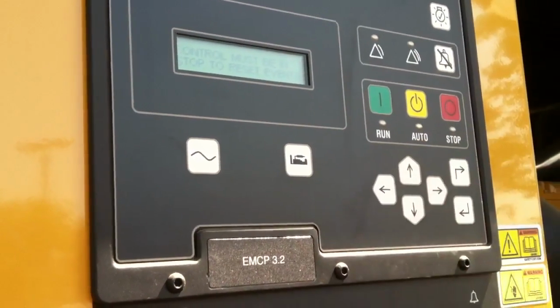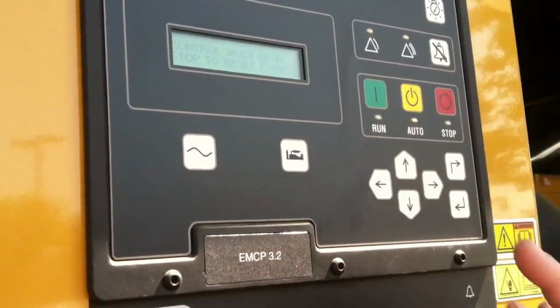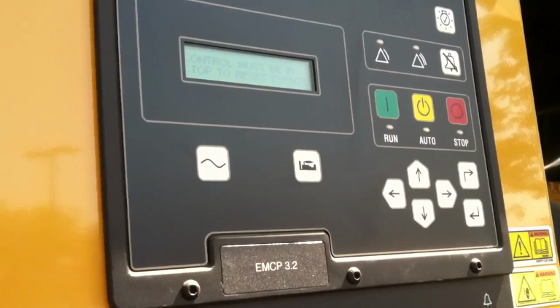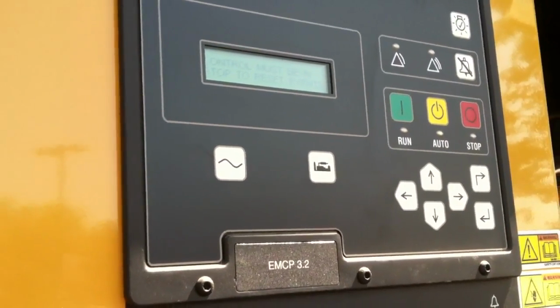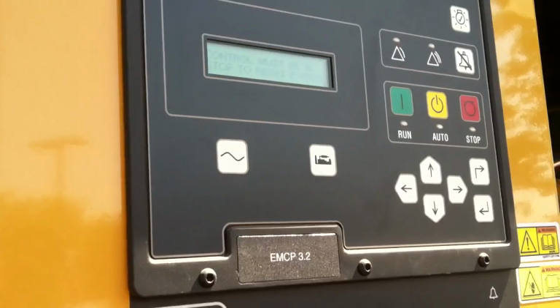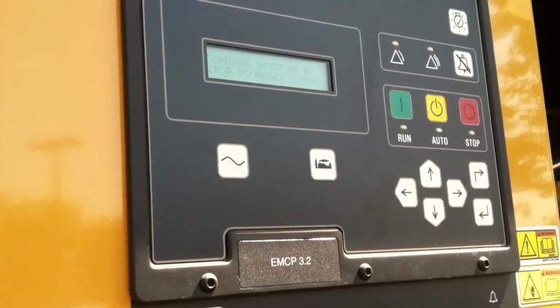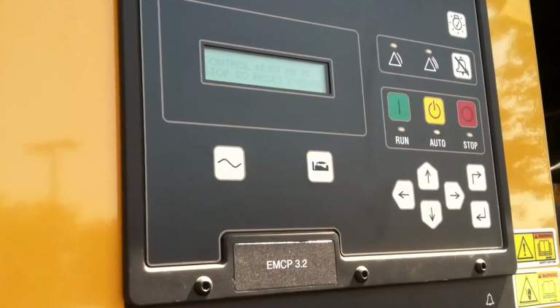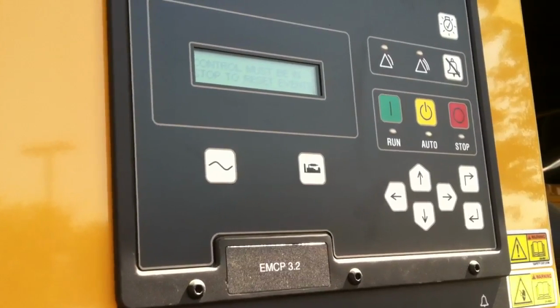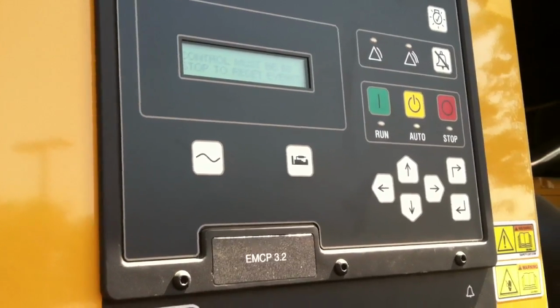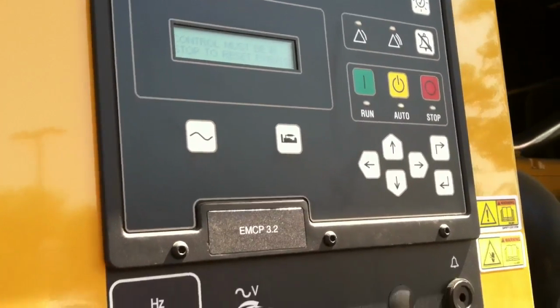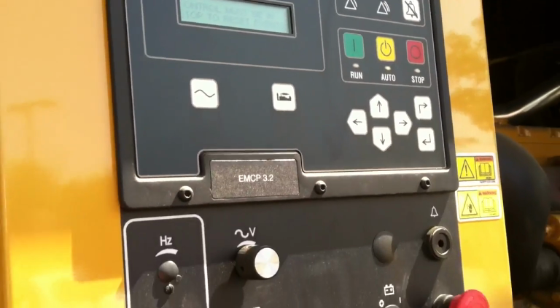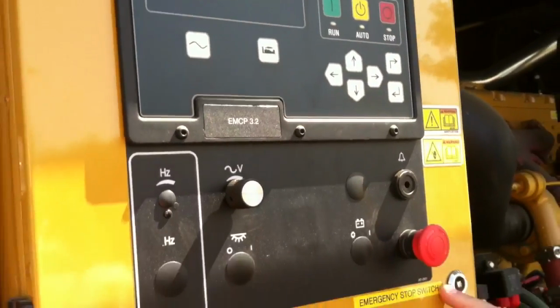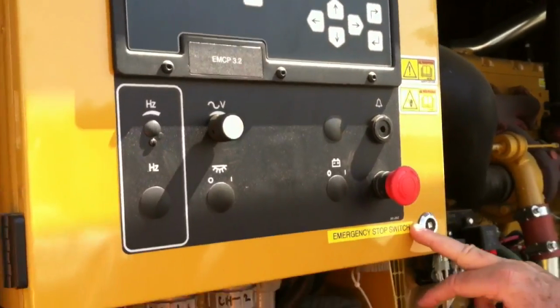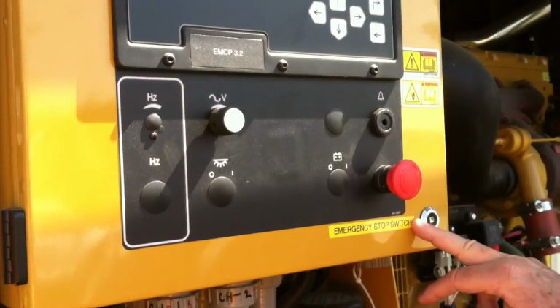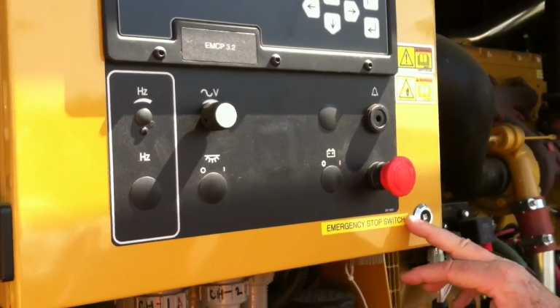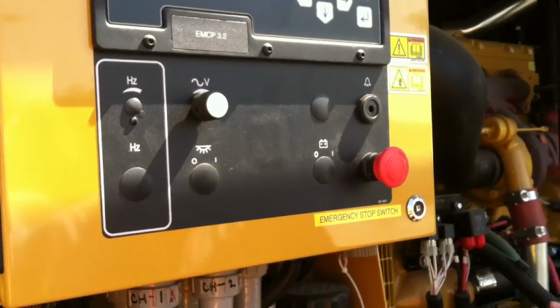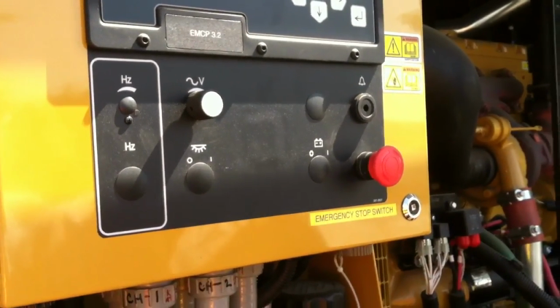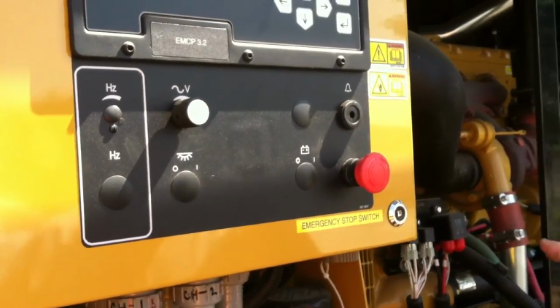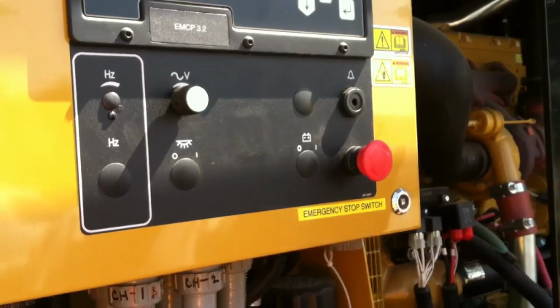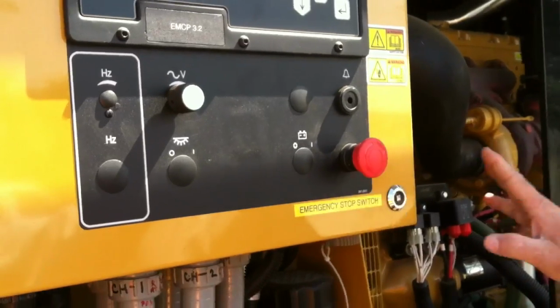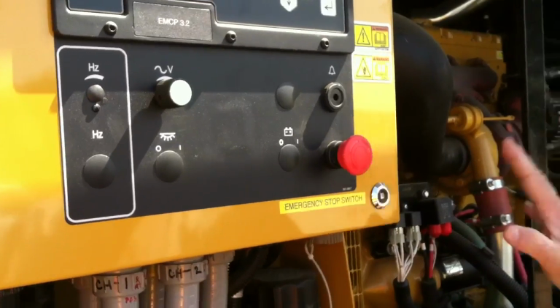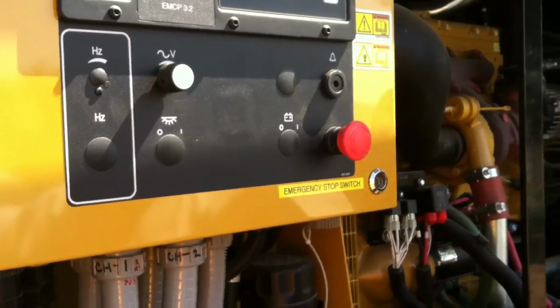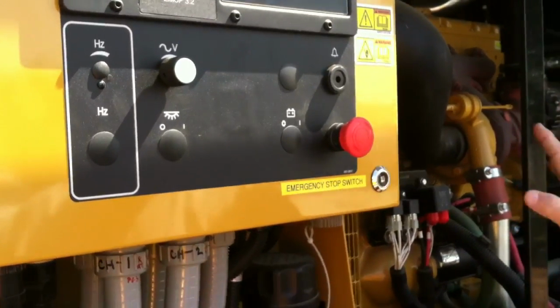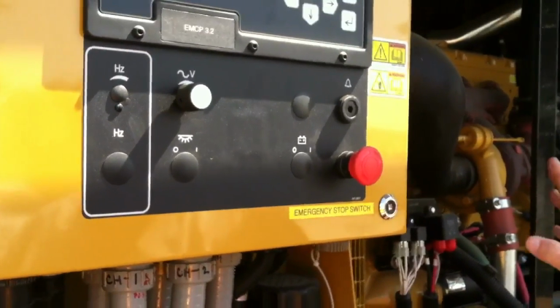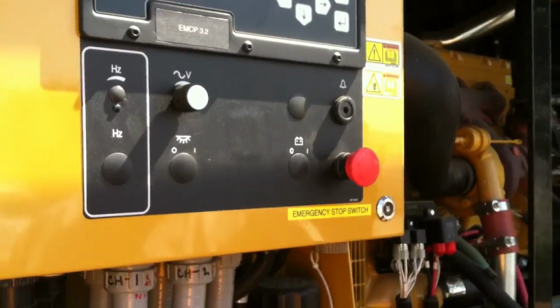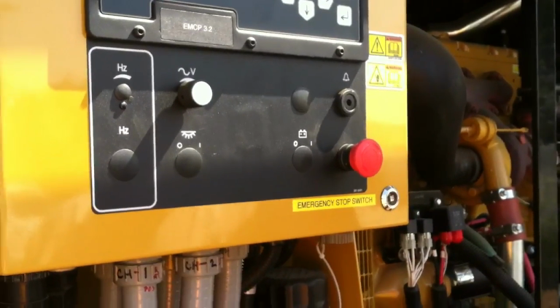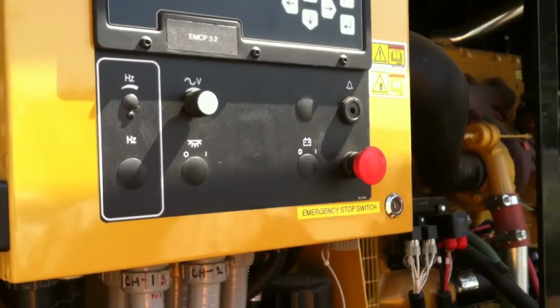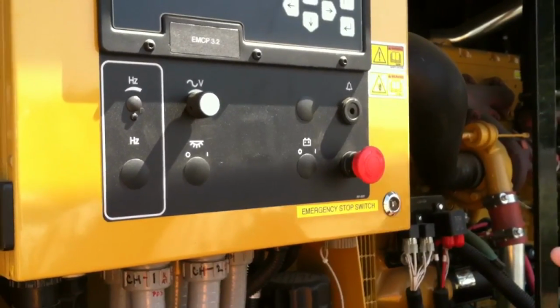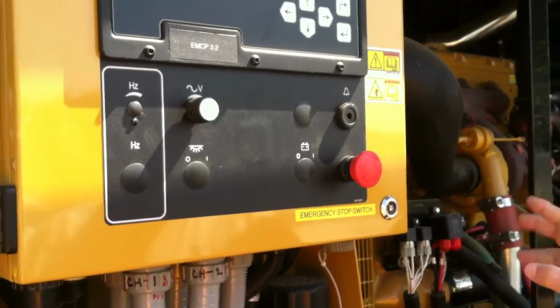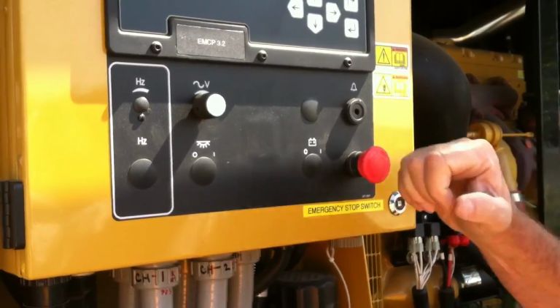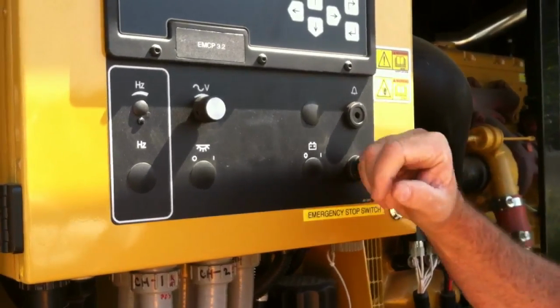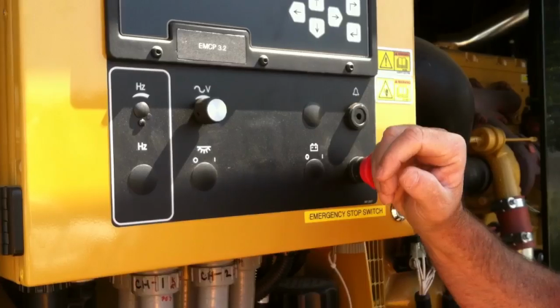Now I'm going to show you a shutdown, and this will demonstrate that. This is what we call the emergency stop switch. If ever you come to the generator and you see fire, sparks, or fluid dripping out, and you need to stop it for whatever reason, you push this button.